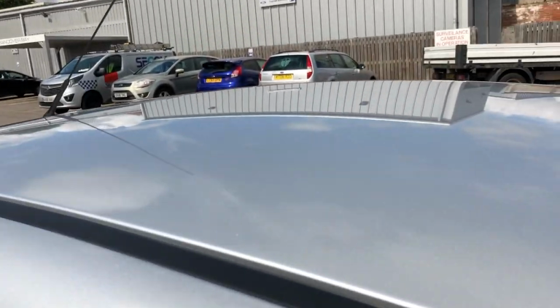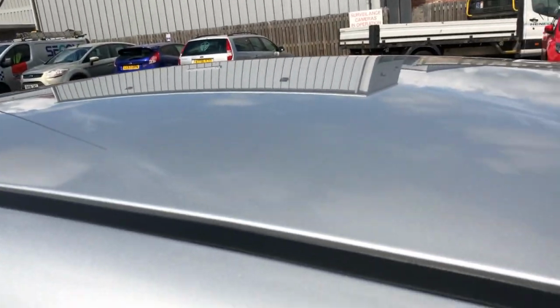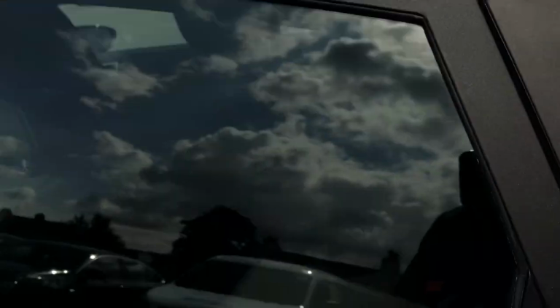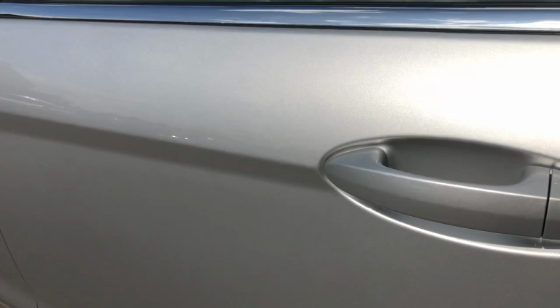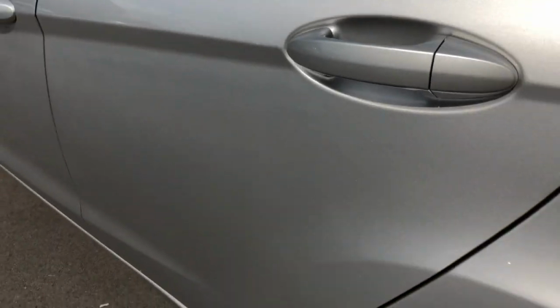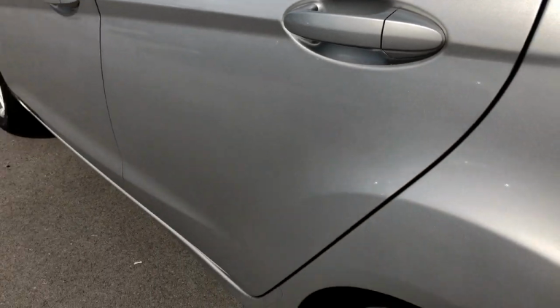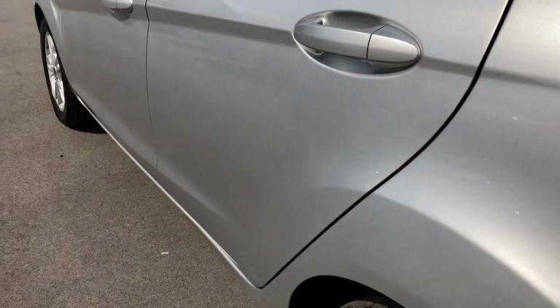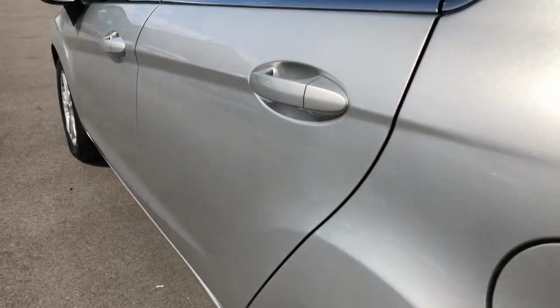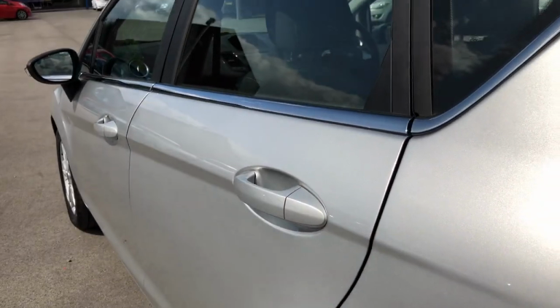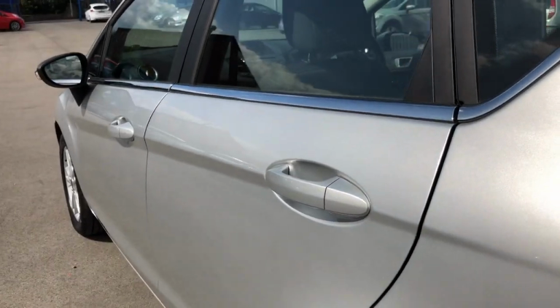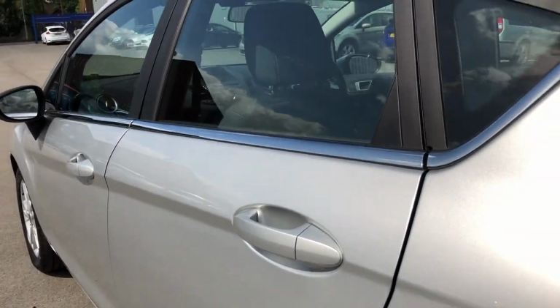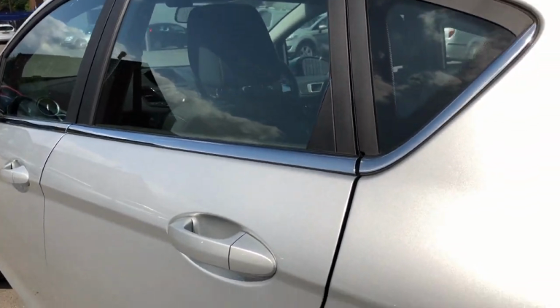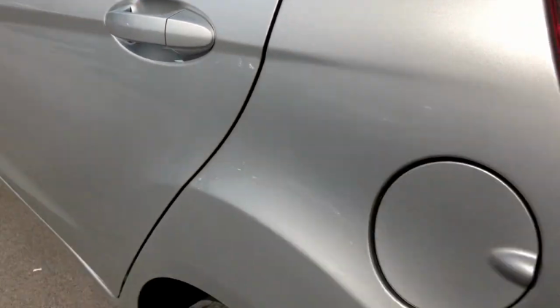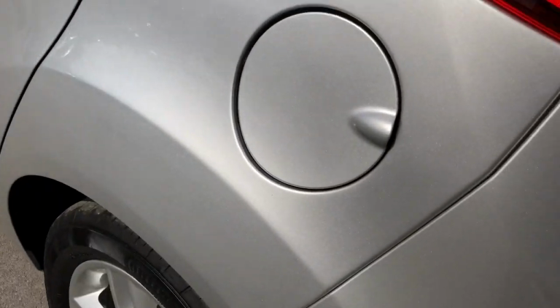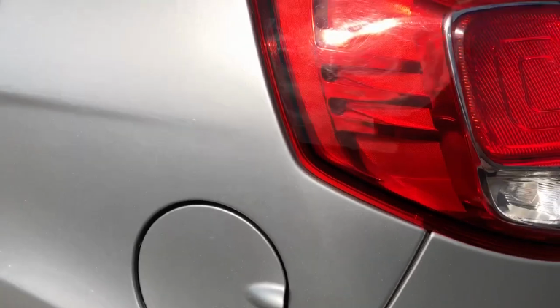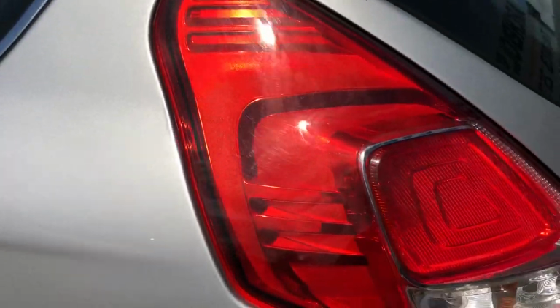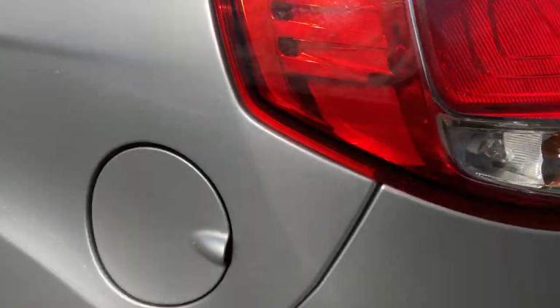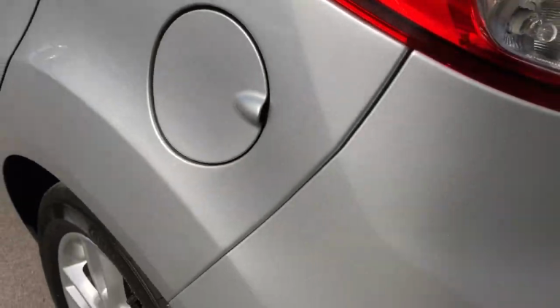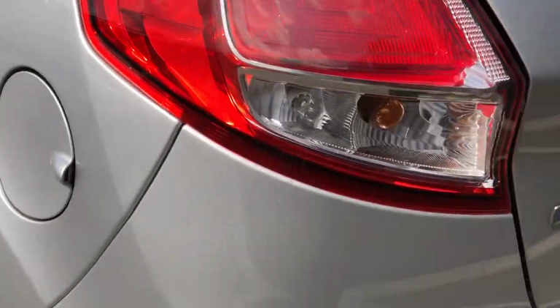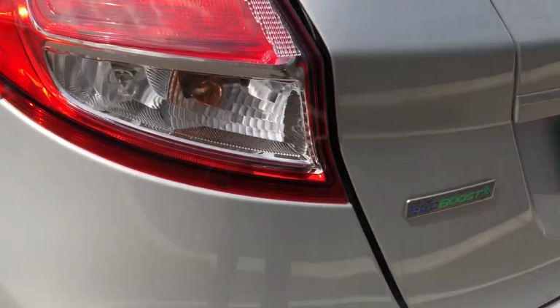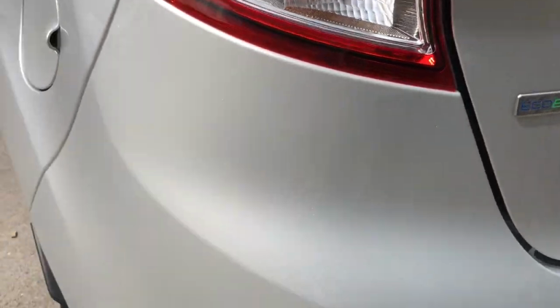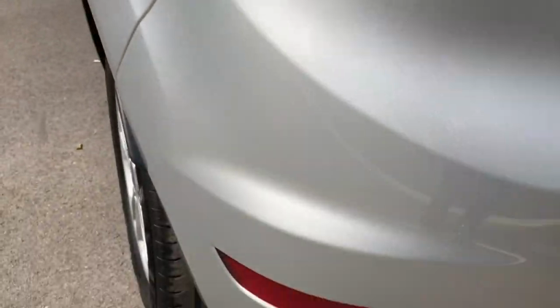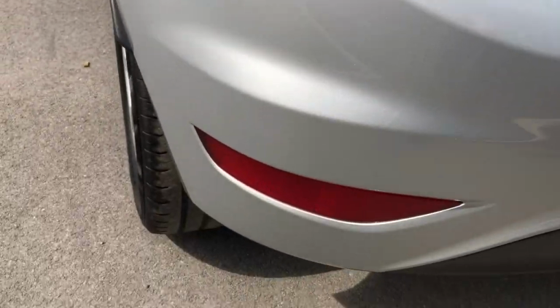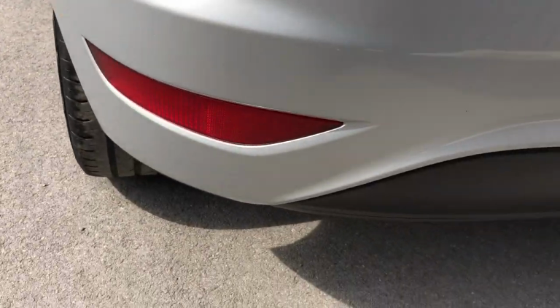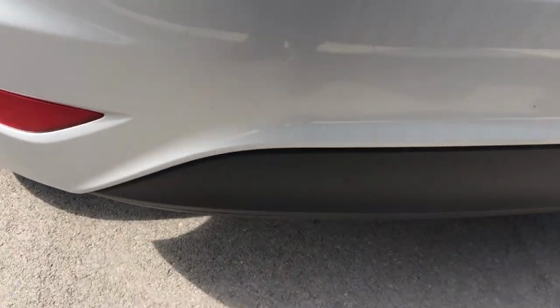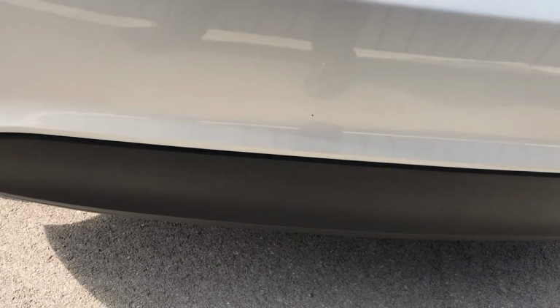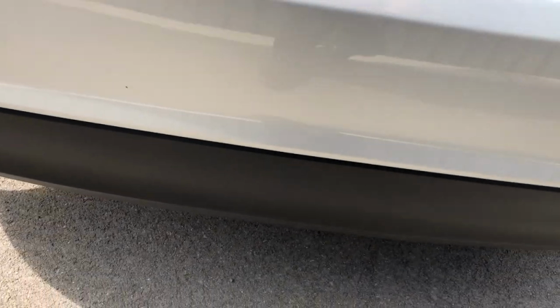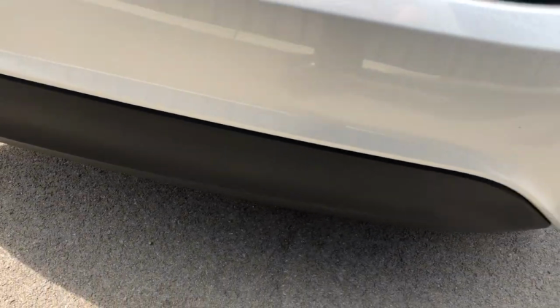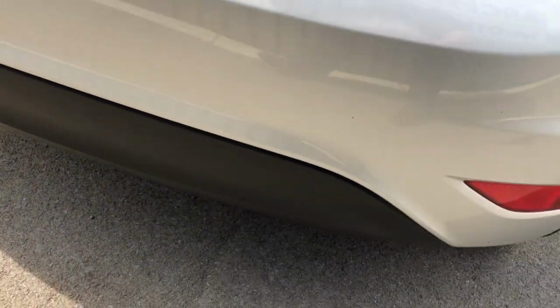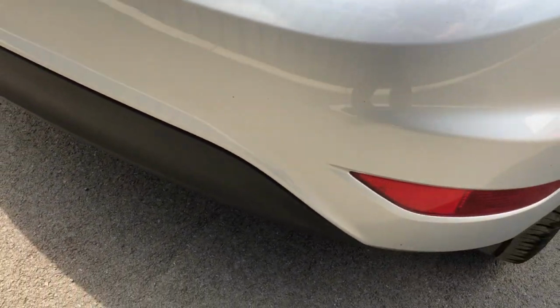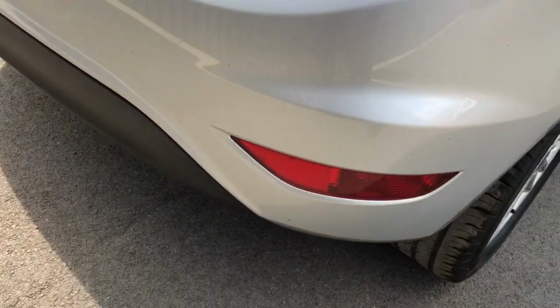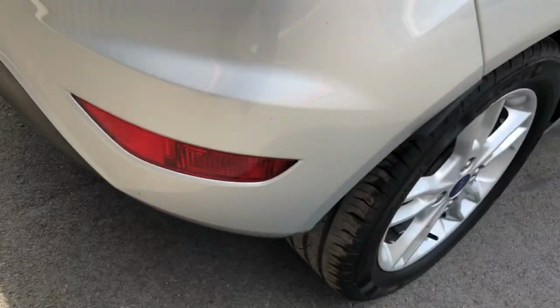No issues up there, no damage. Quick look down the length of the car — you can see it's absolutely fine. Working this way onto the rear of the car, rear bumper all nice. It's a really, really lovely car, this one — properly looked after.